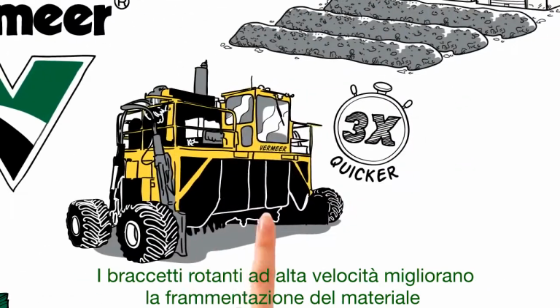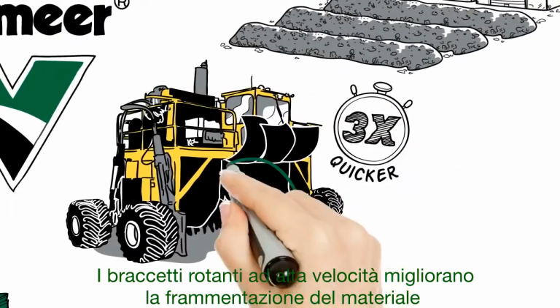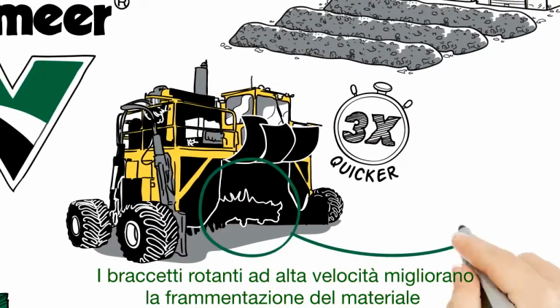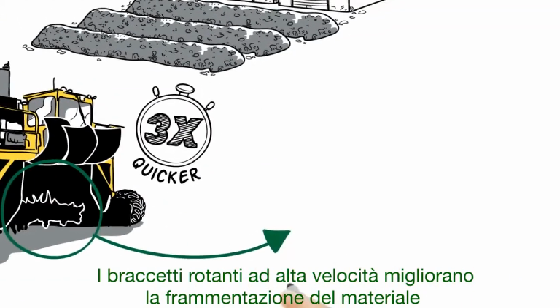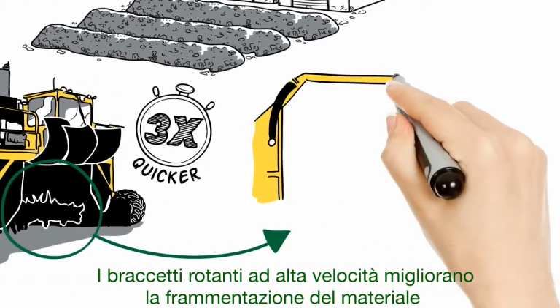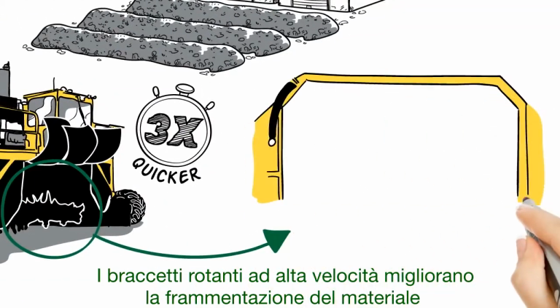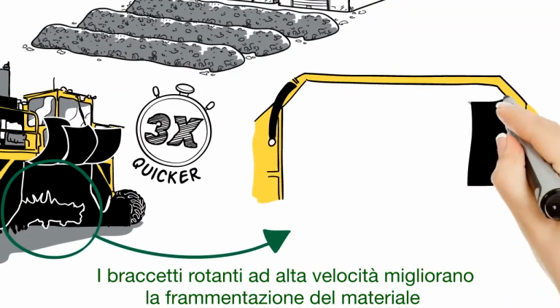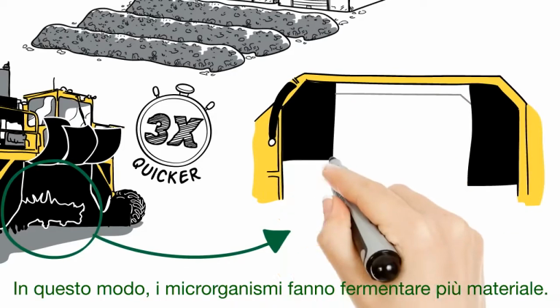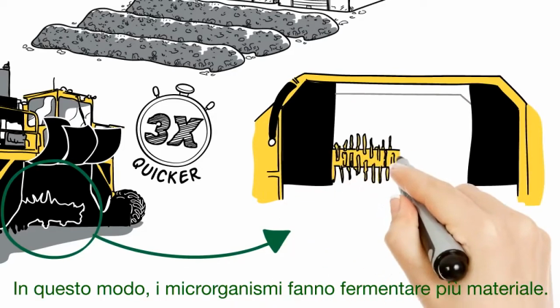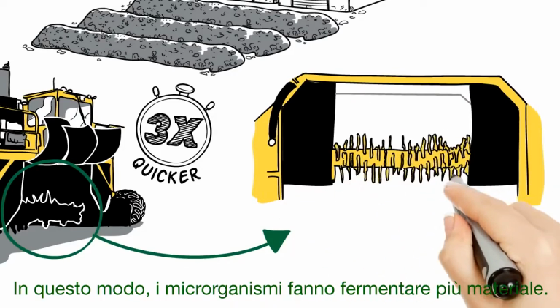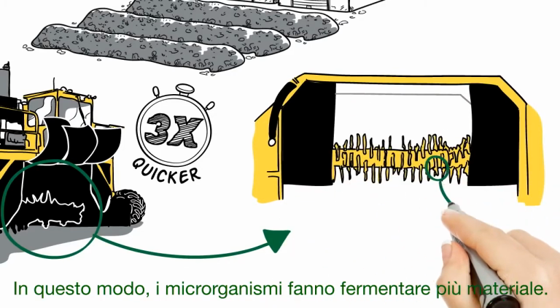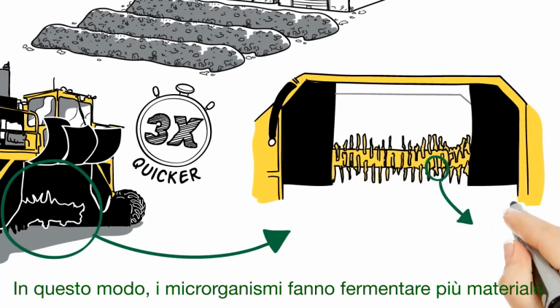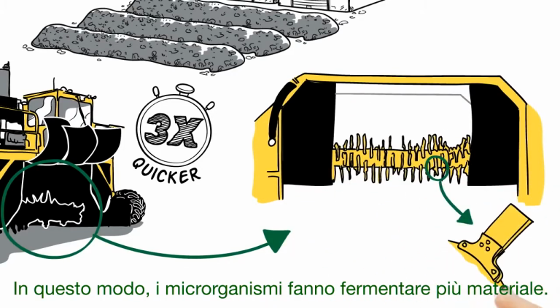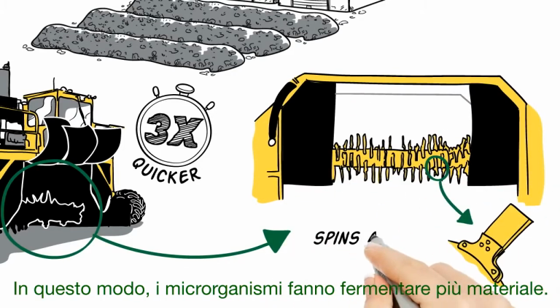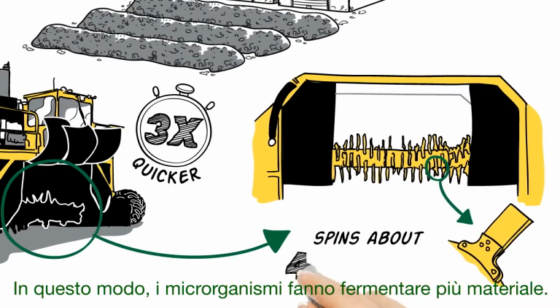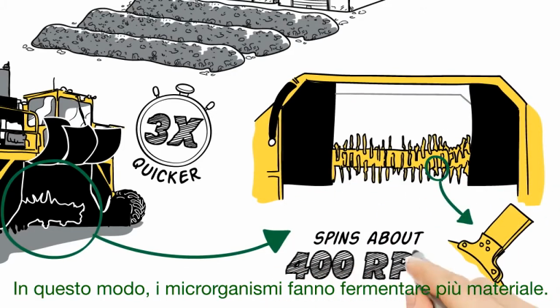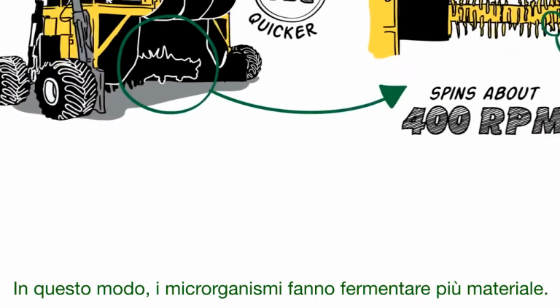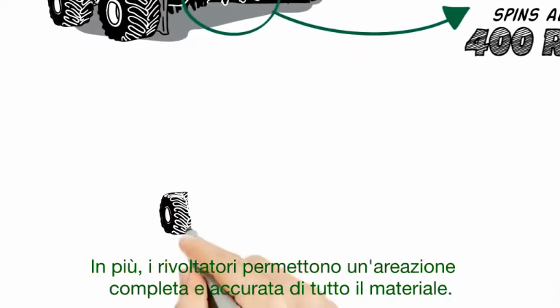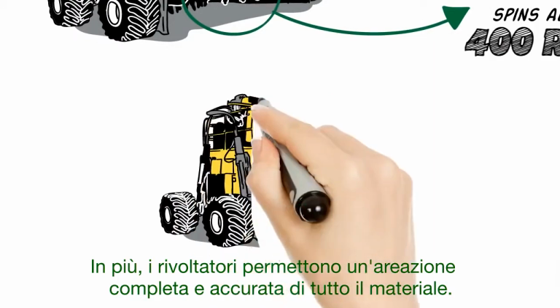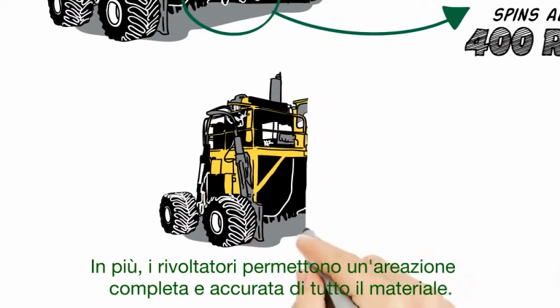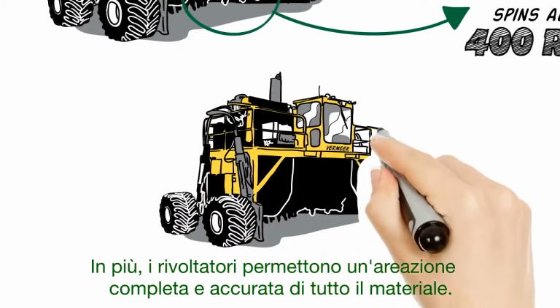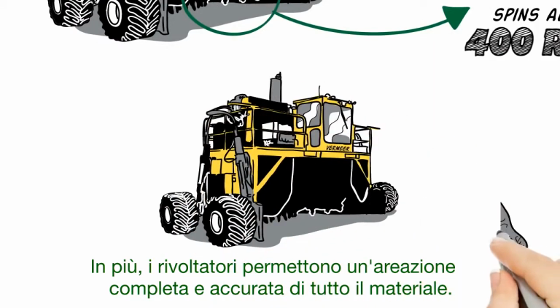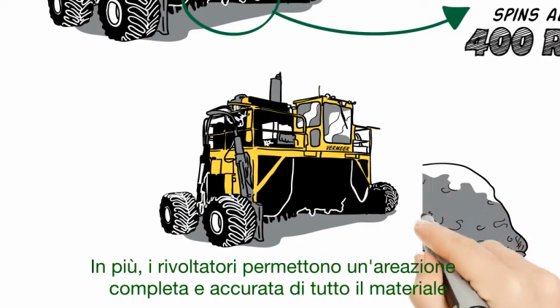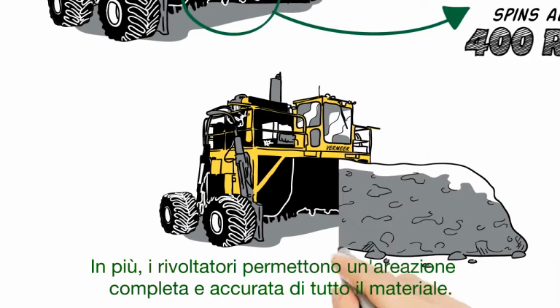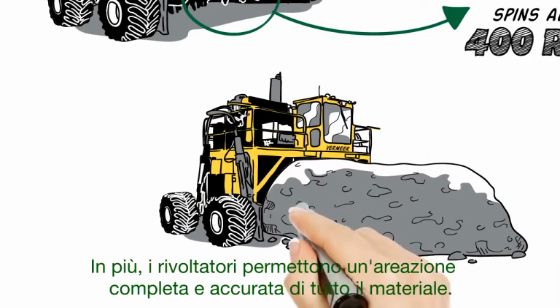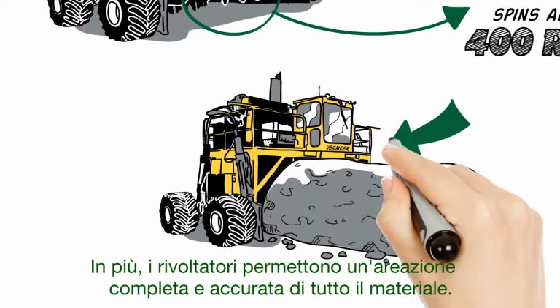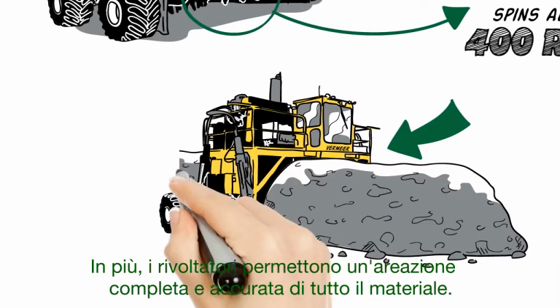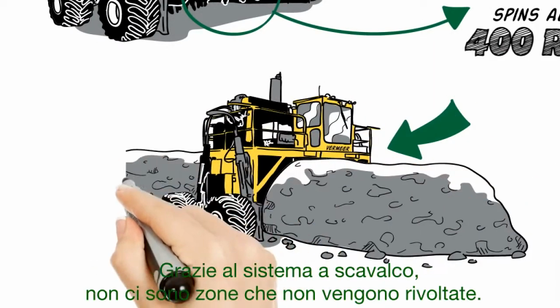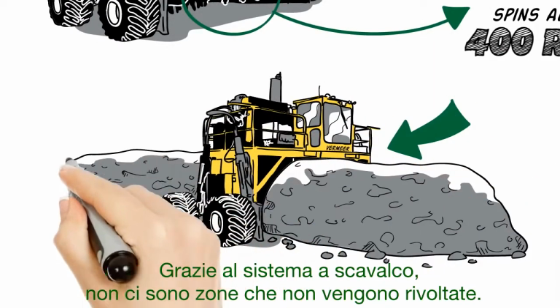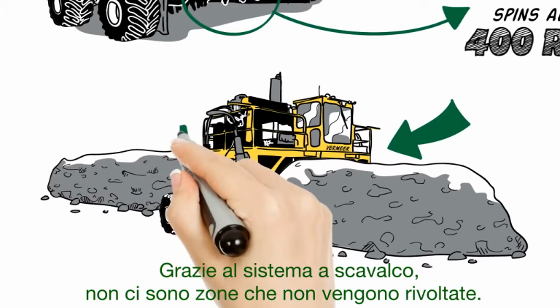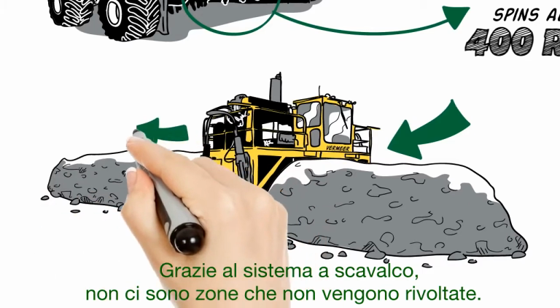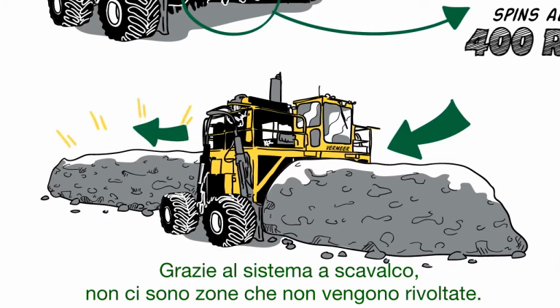The high-speed flails improve your material breakdown, and that gives microorganisms more surface area to digest the material. Plus, with a compost turner, you get complete and thorough aeration of your pile. Pockets are no longer missed in the turning process.